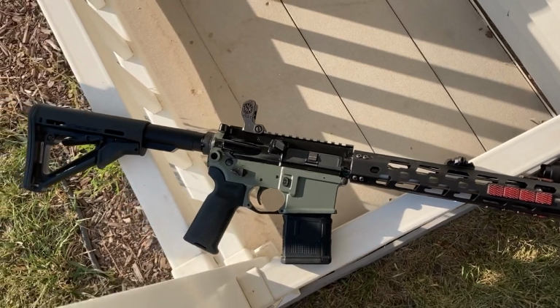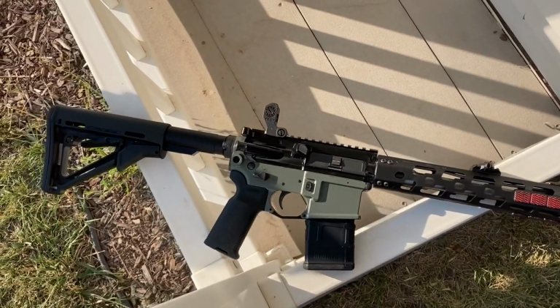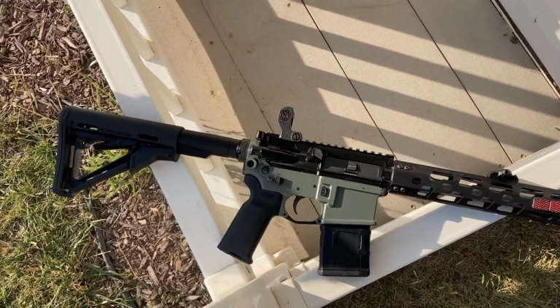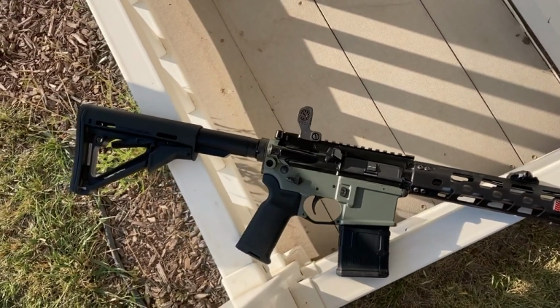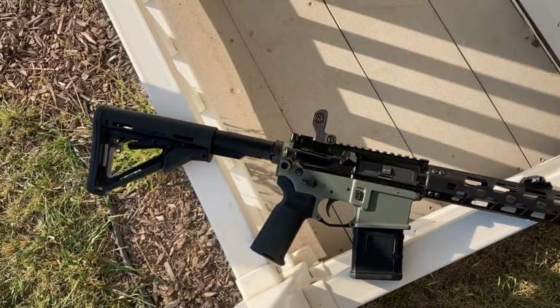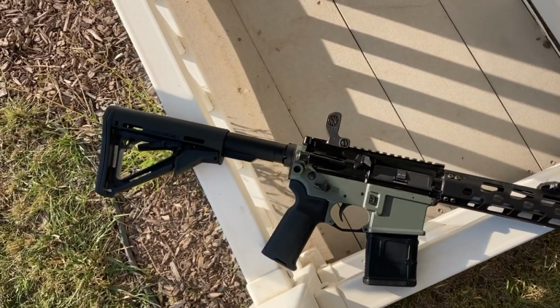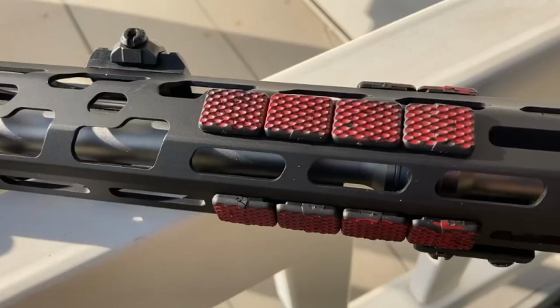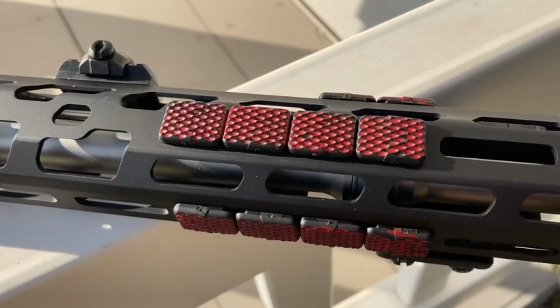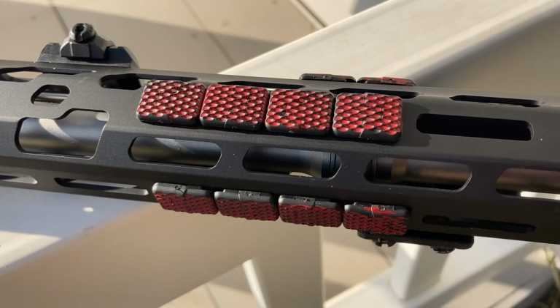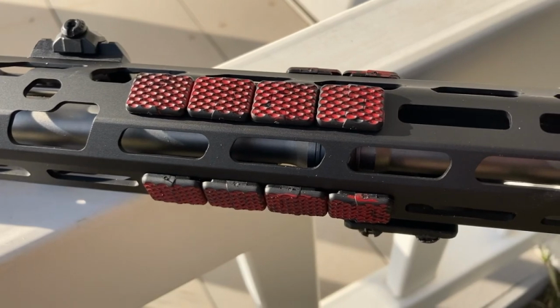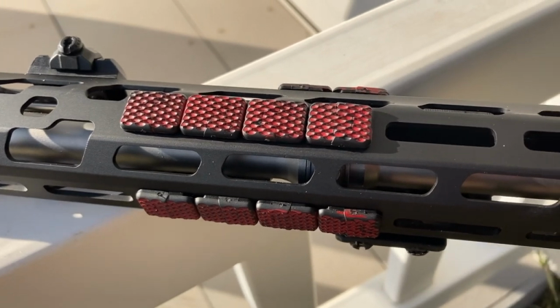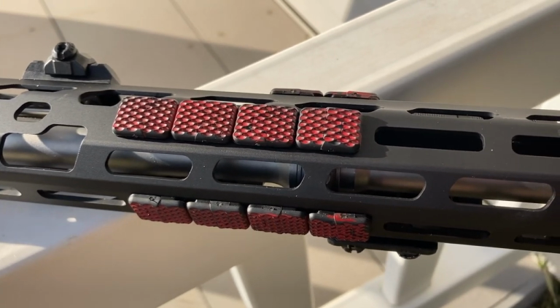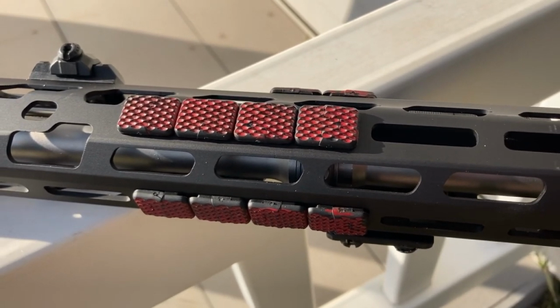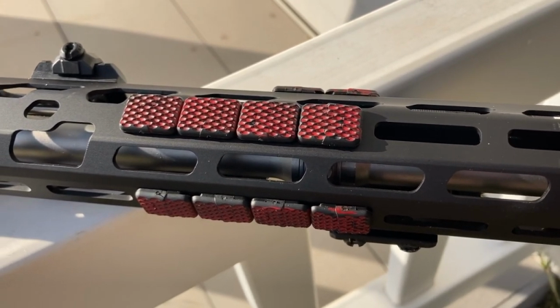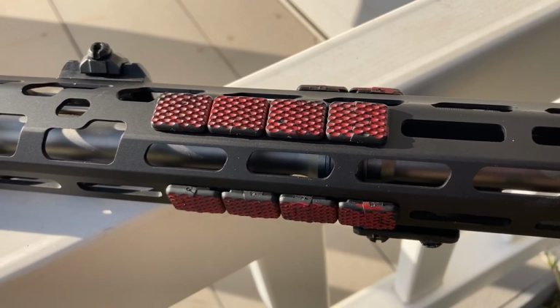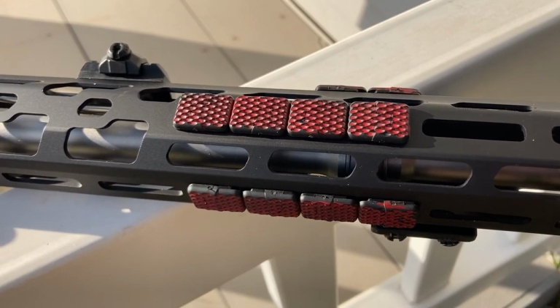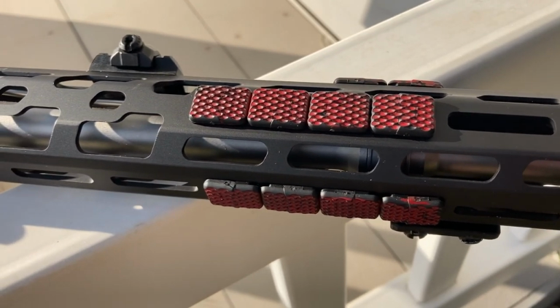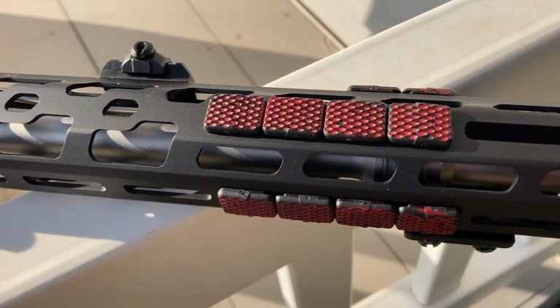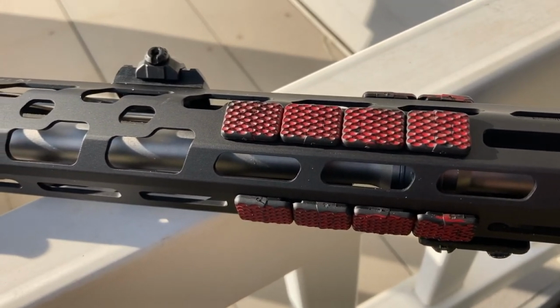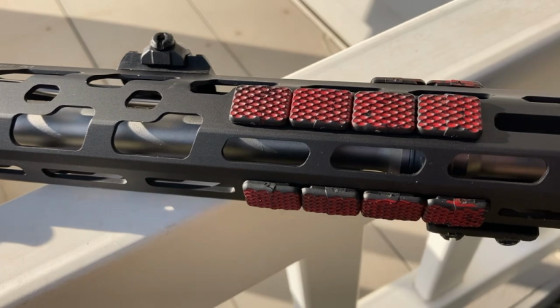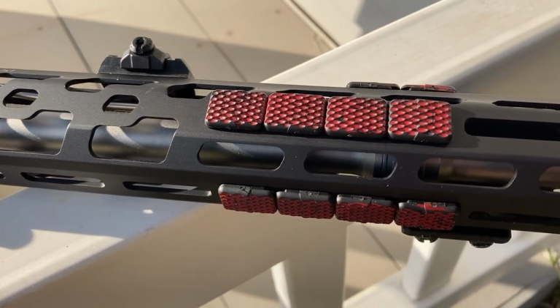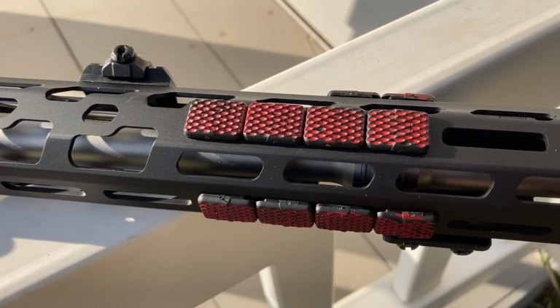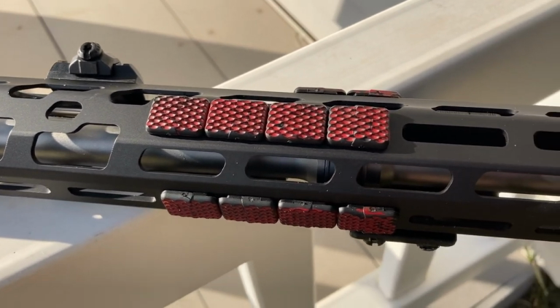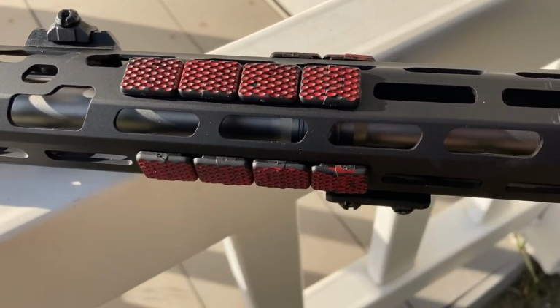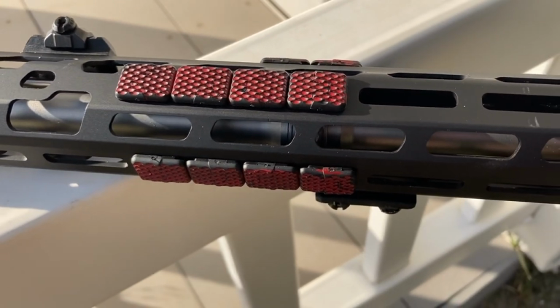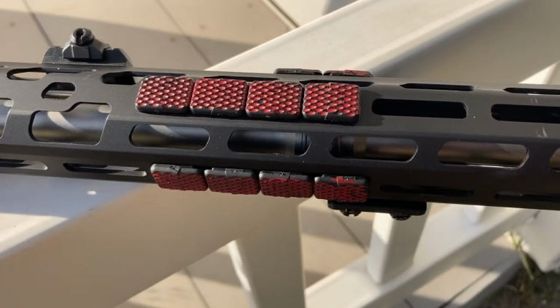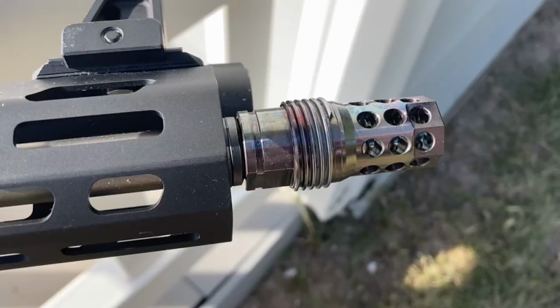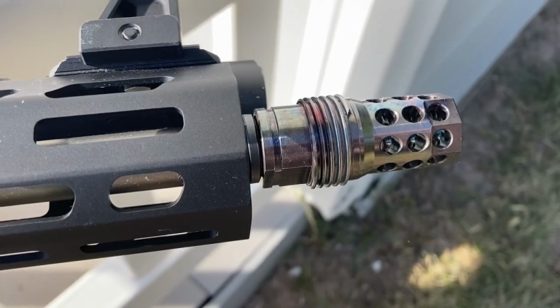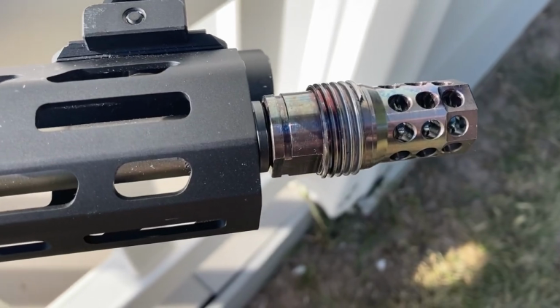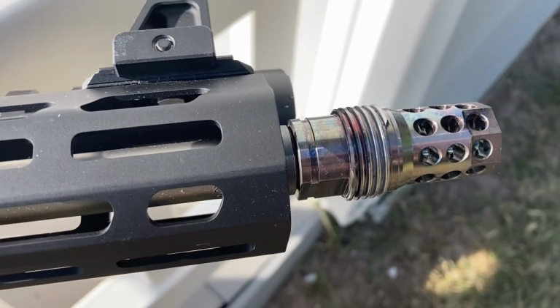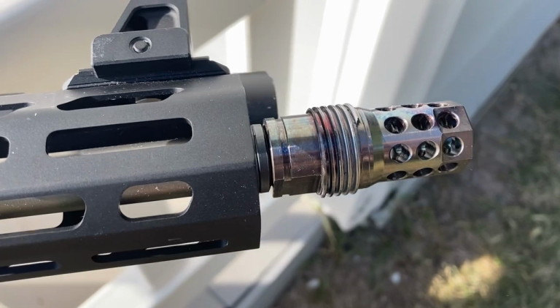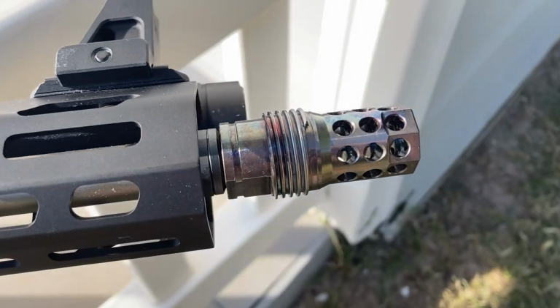SIG has a proprietary barrel nut on all of their SIG M400s, which means you need a proprietary tool to get it off. I did not have access to the tool or the workbench, which, by the way, is super douchey by SIG. They could have just used a mil-spec barrel nut.